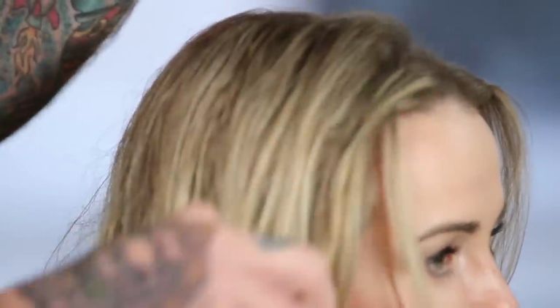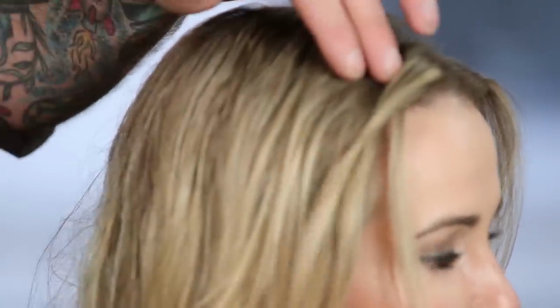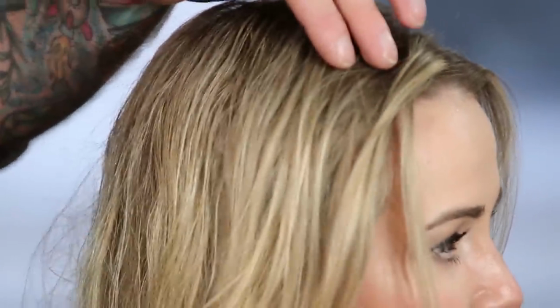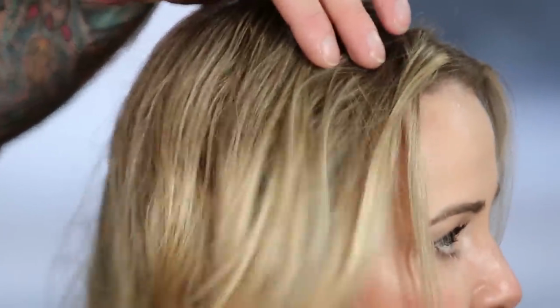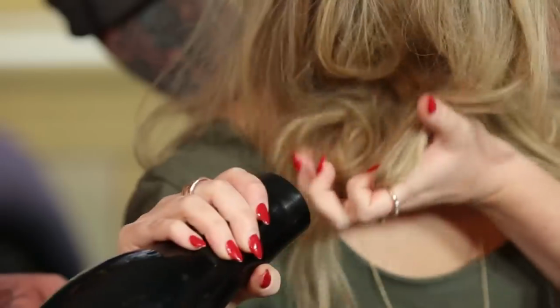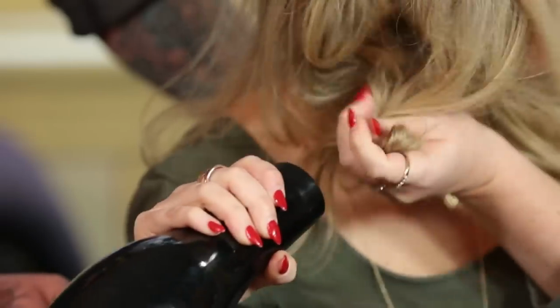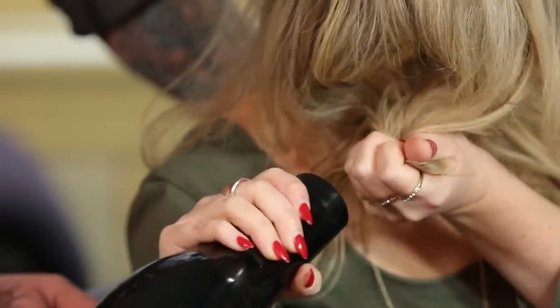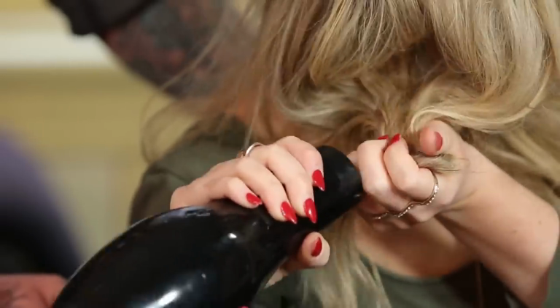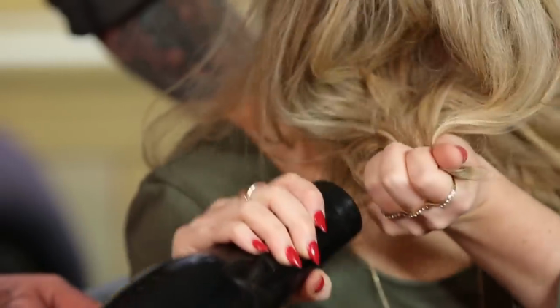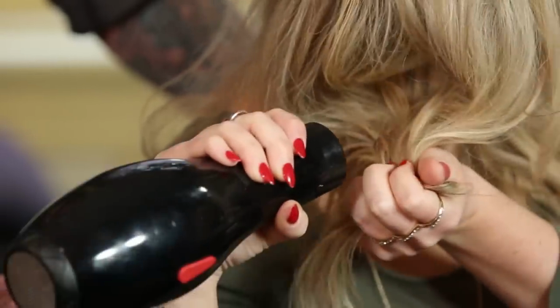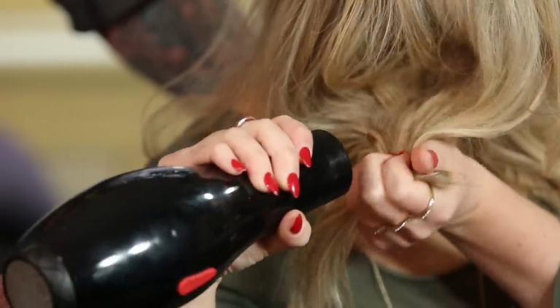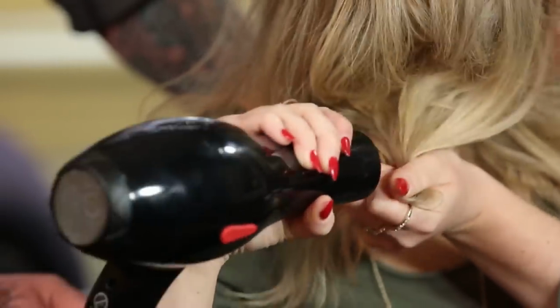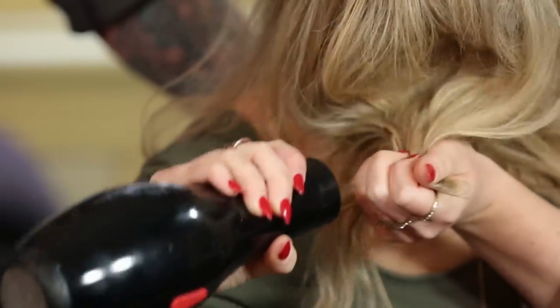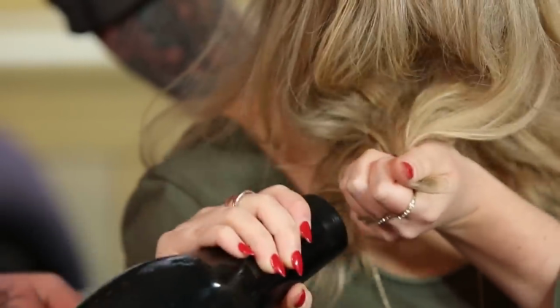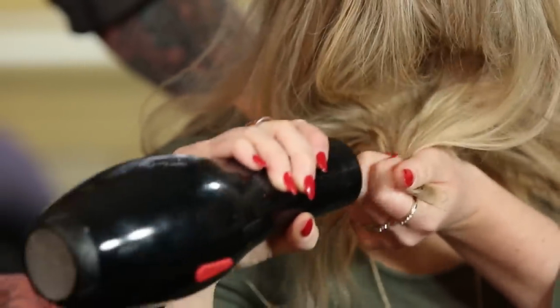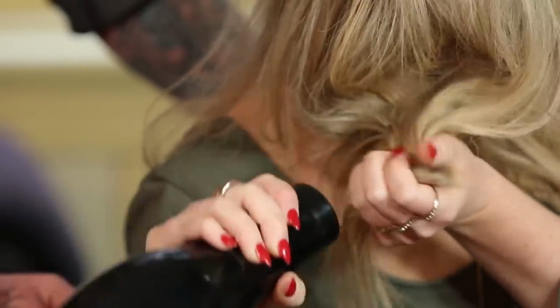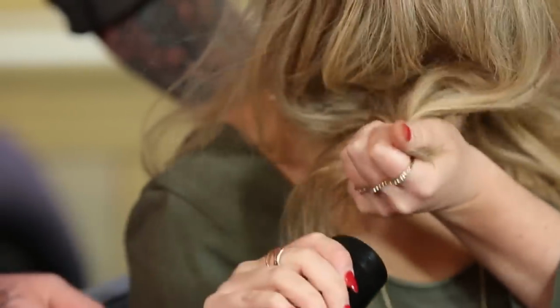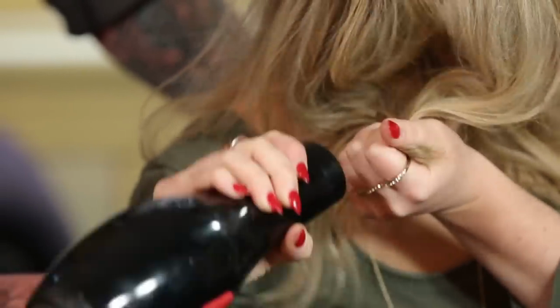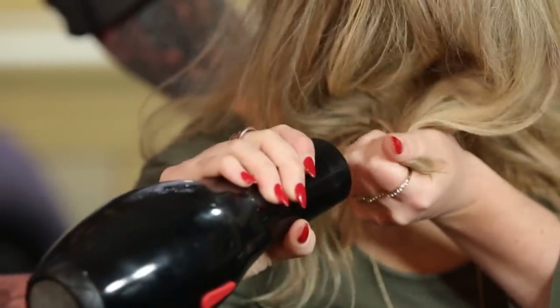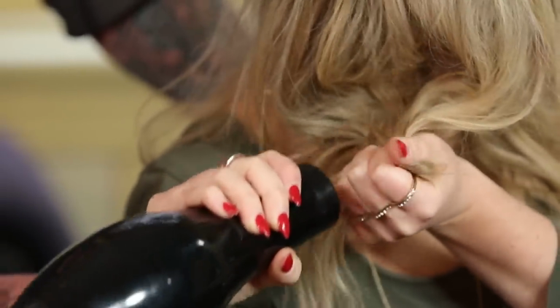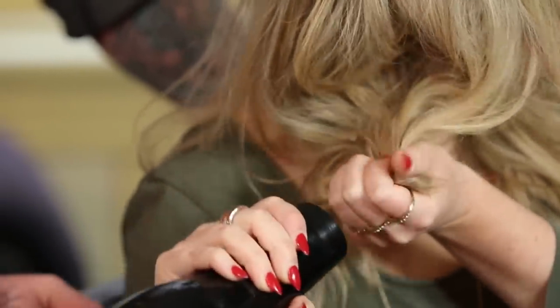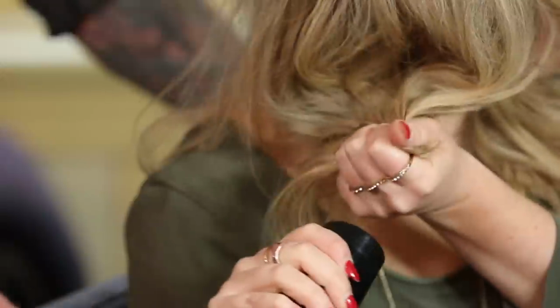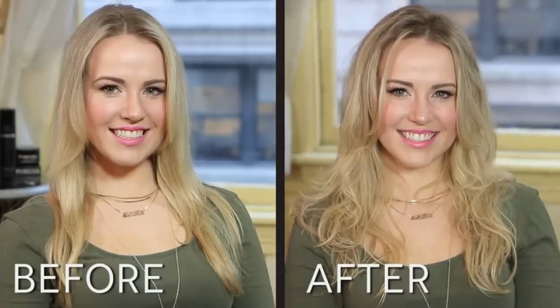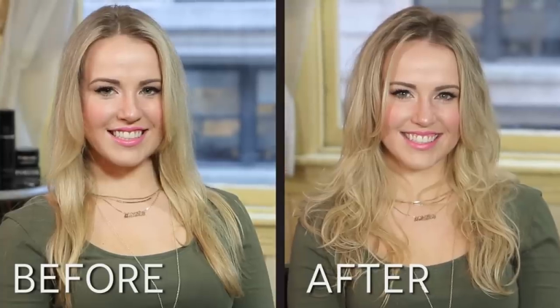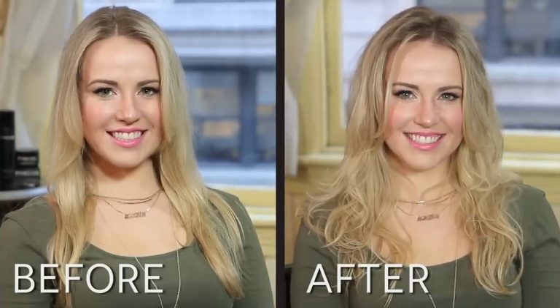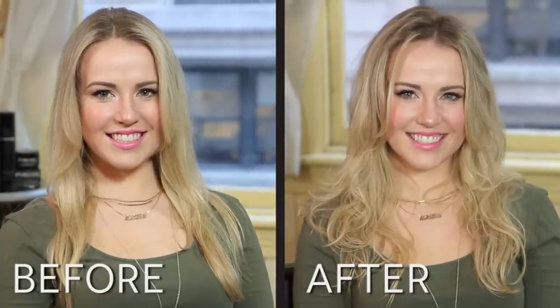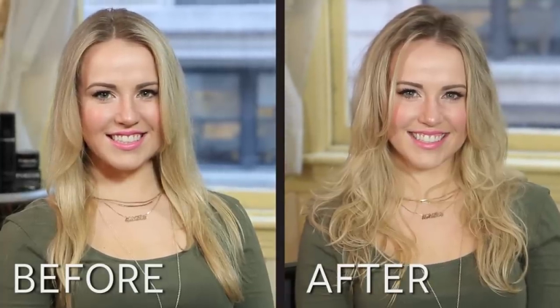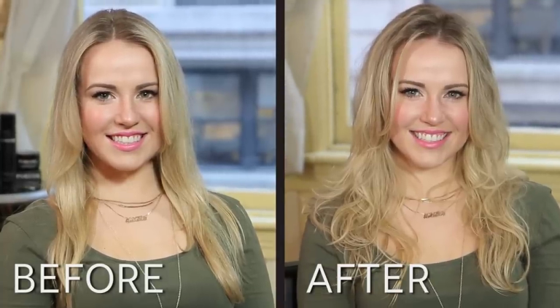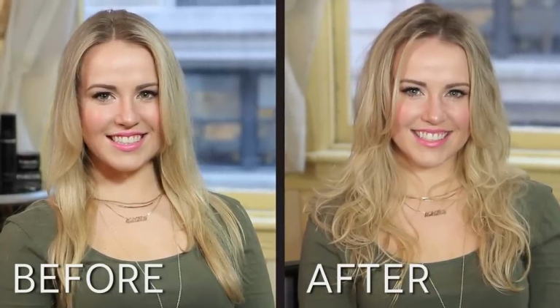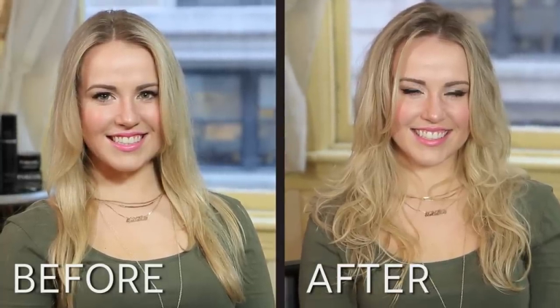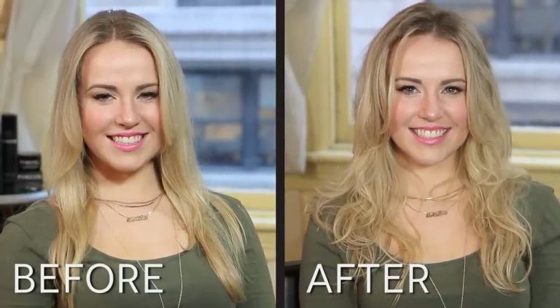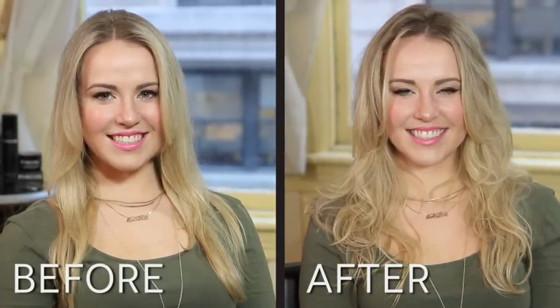To amp it up, take the nozzle off the blow dryer, grab your hair, cup it in your hands, and gently start to blast it with a little bit of heat until it's all the way dry.